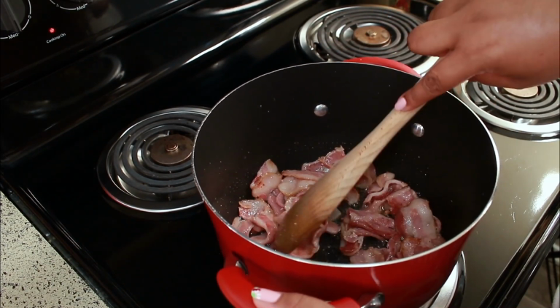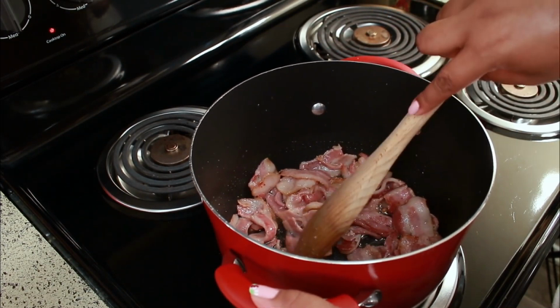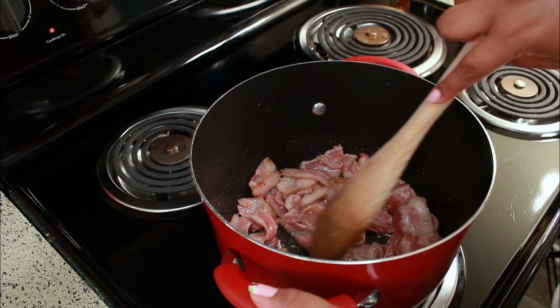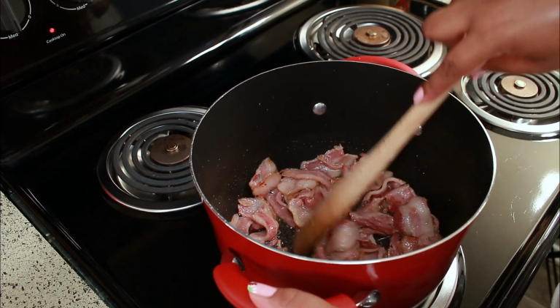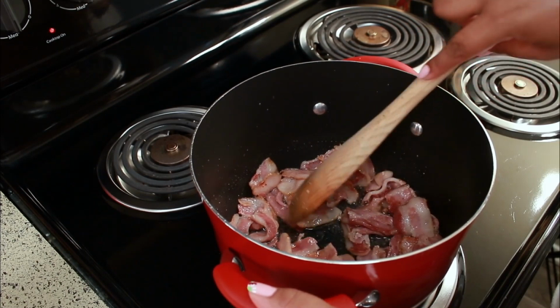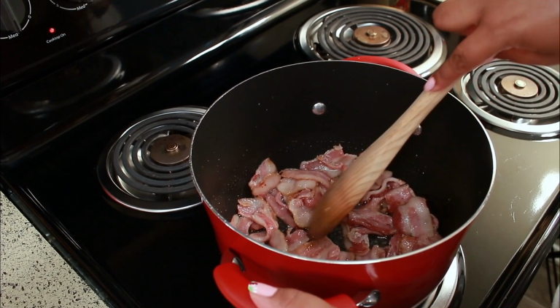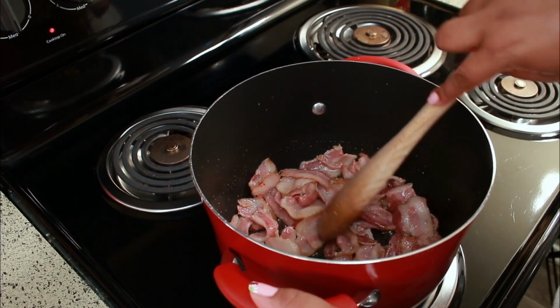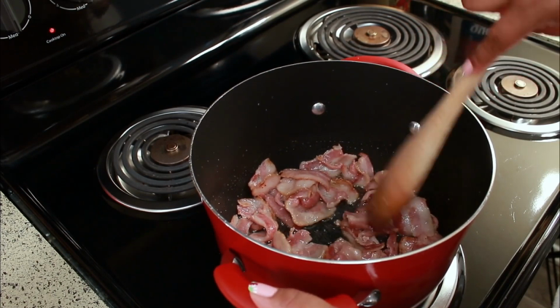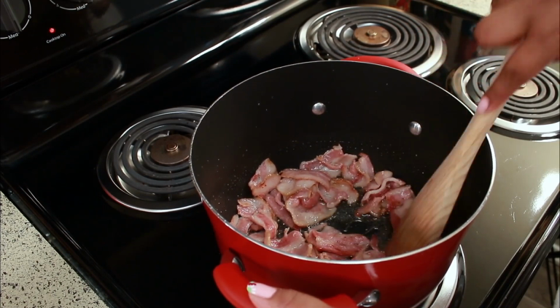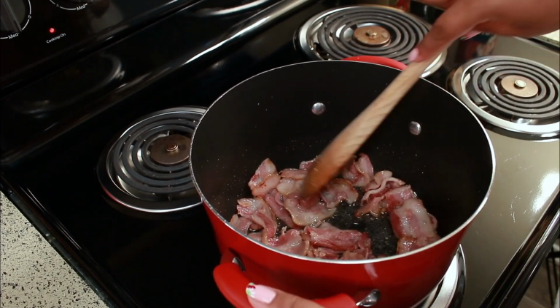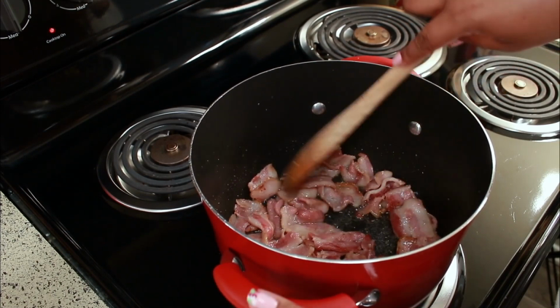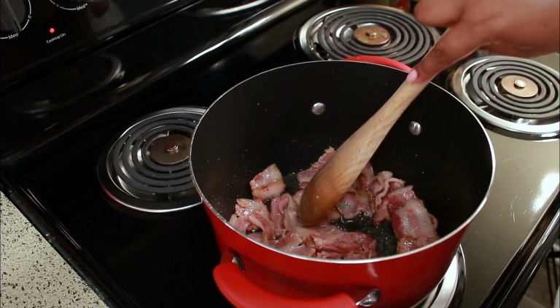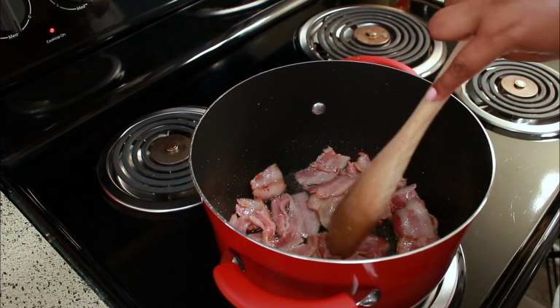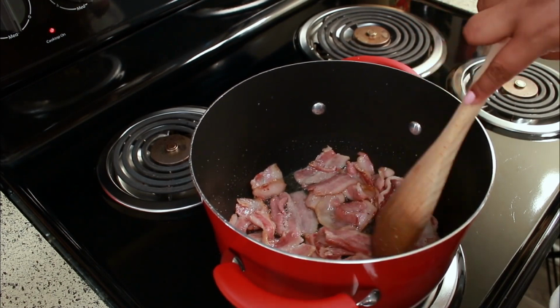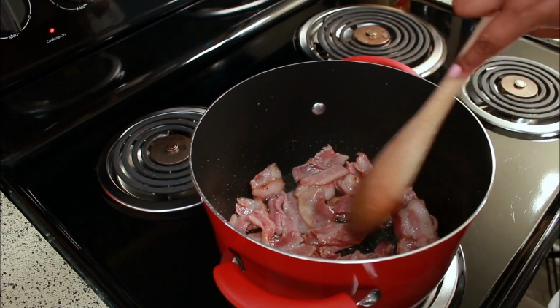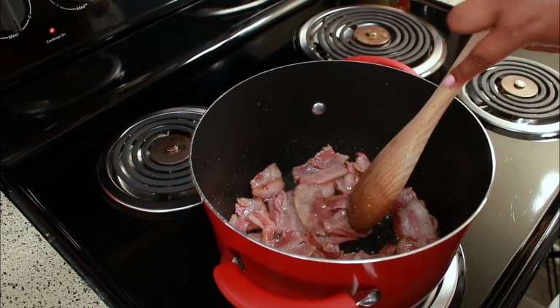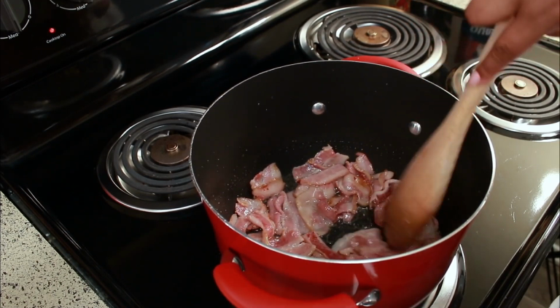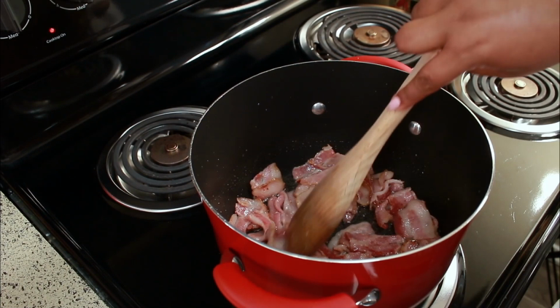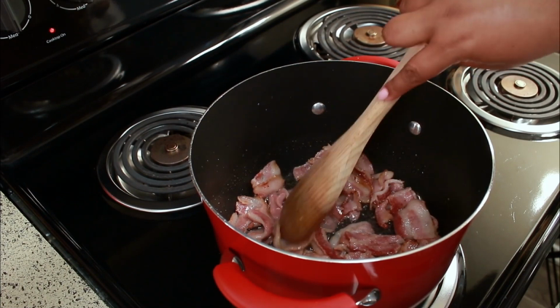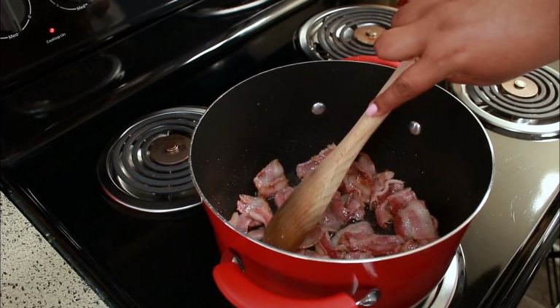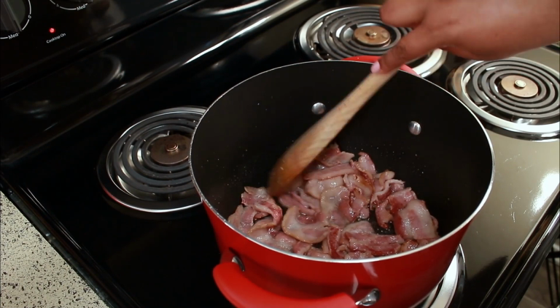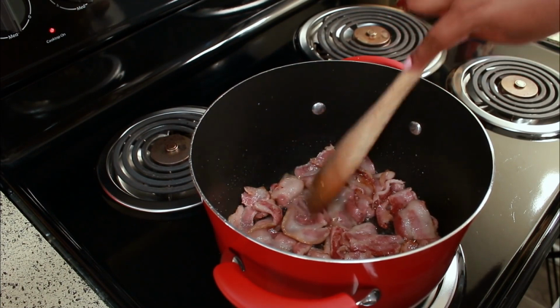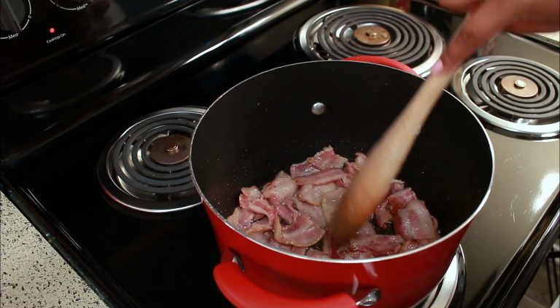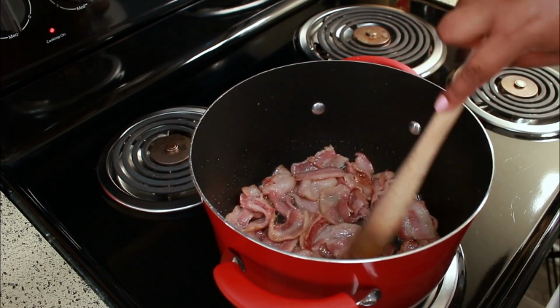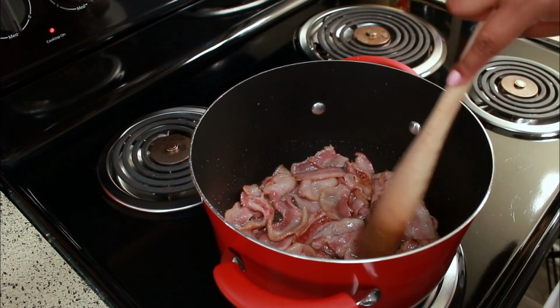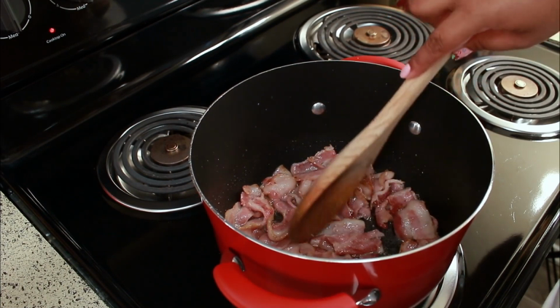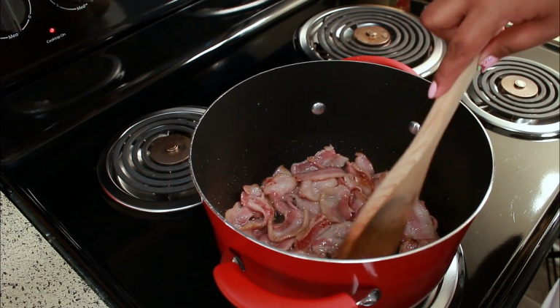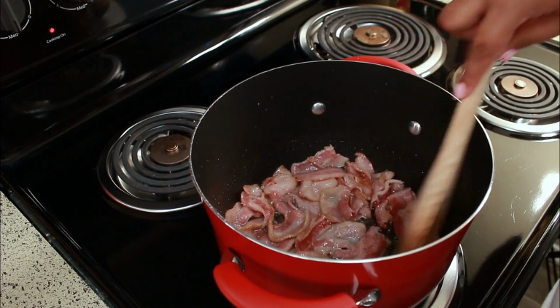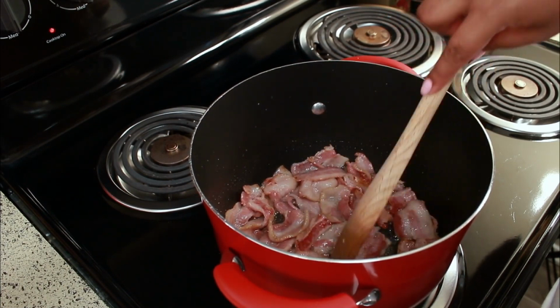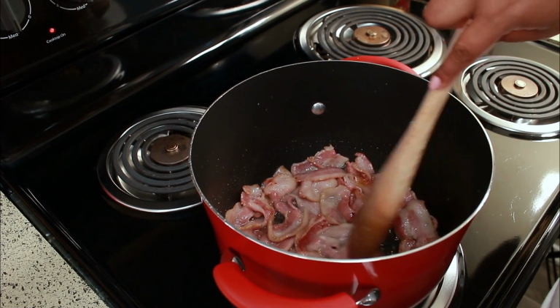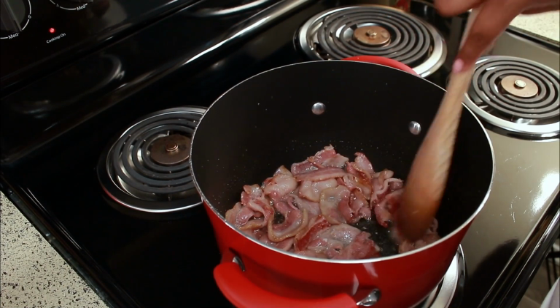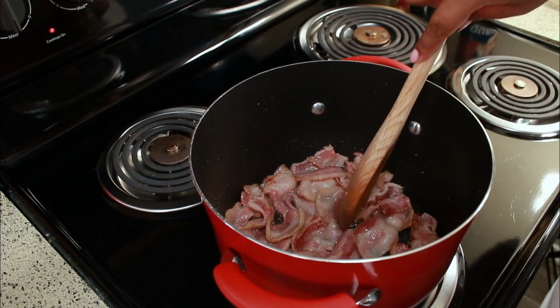This bacon is going to take a little while to cook, but it's worth it. Just make sure to keep stirring it. This took me exactly 18 minutes to cook over medium heat.